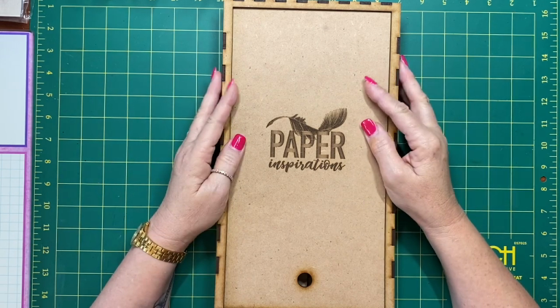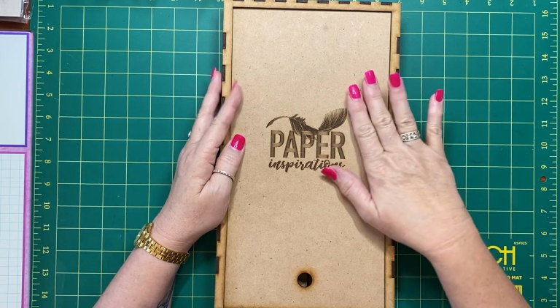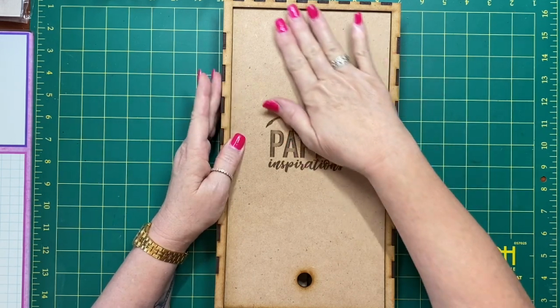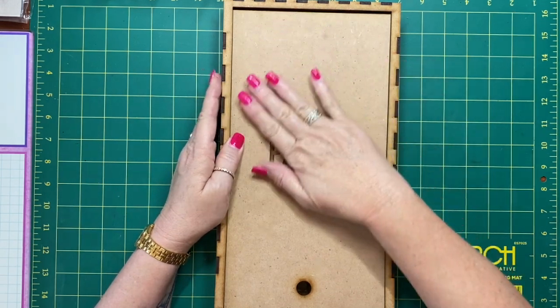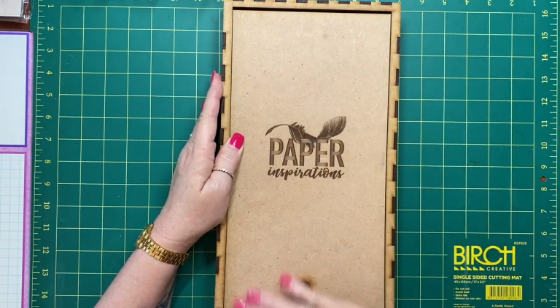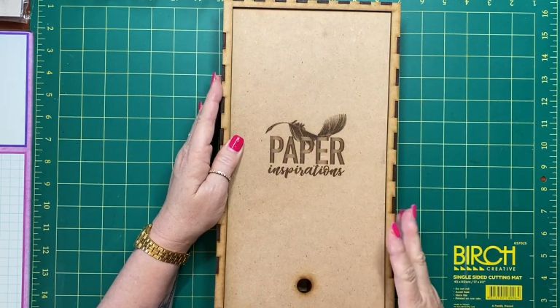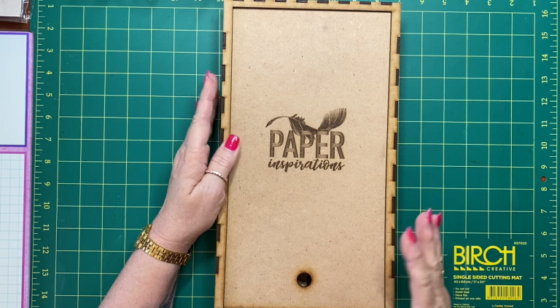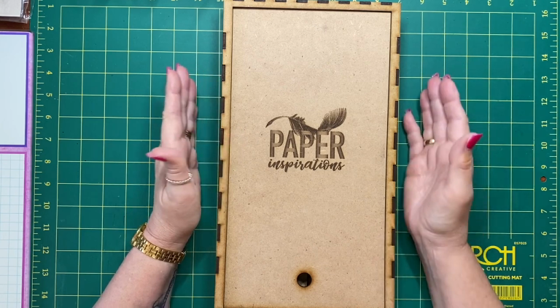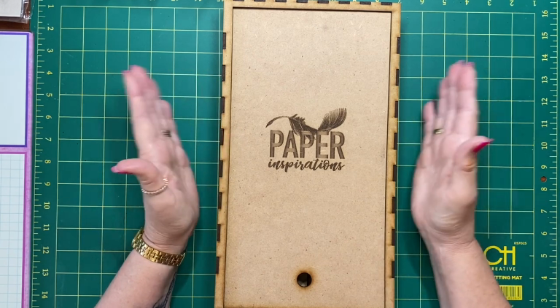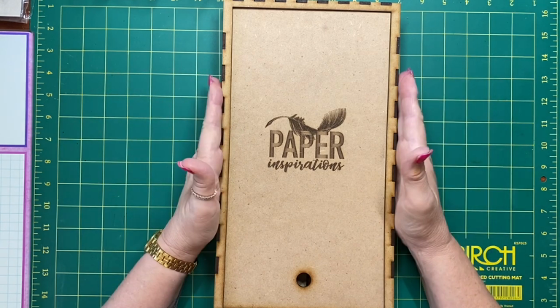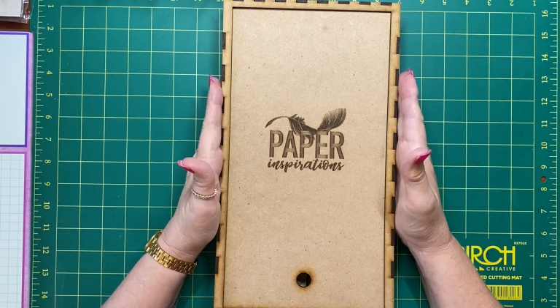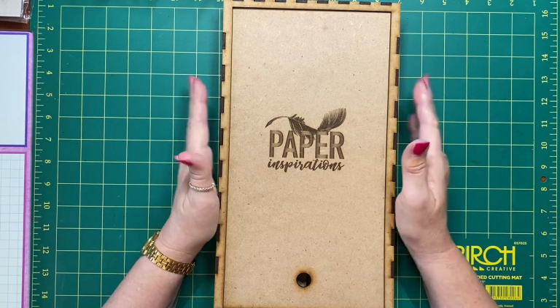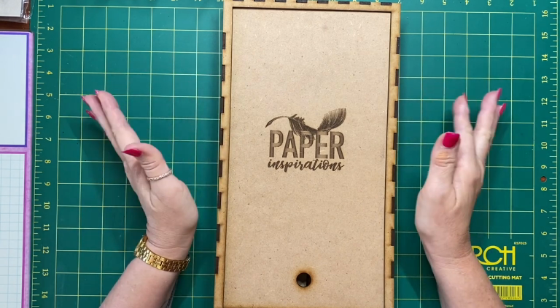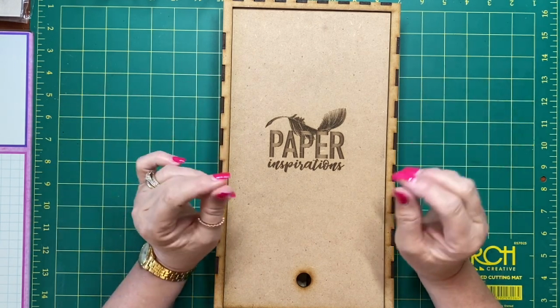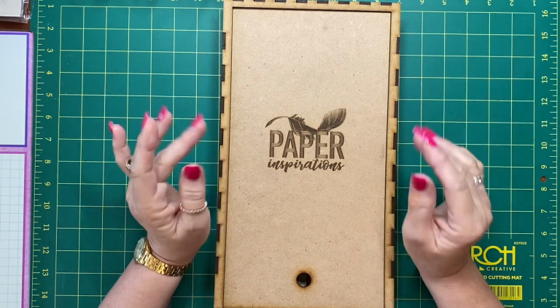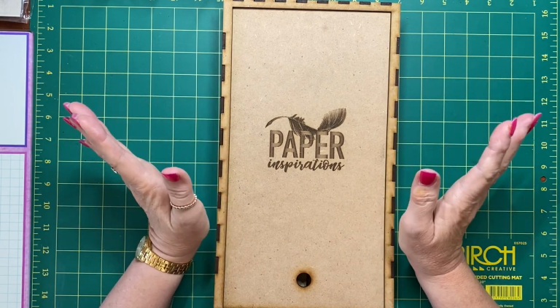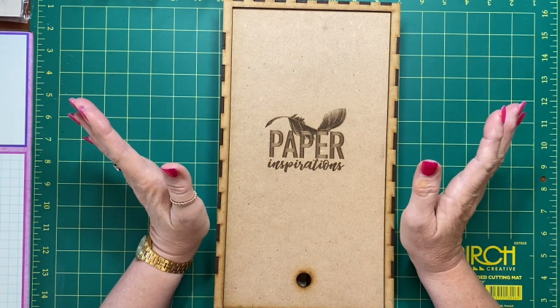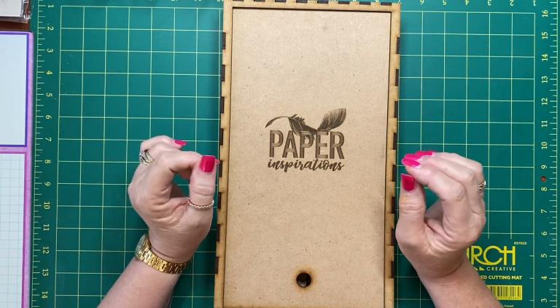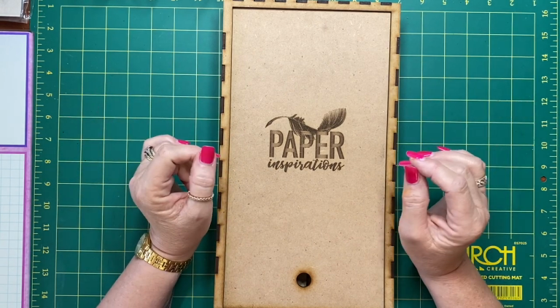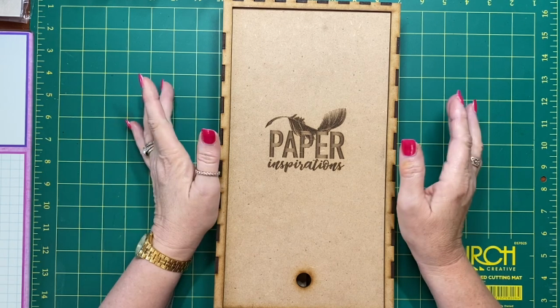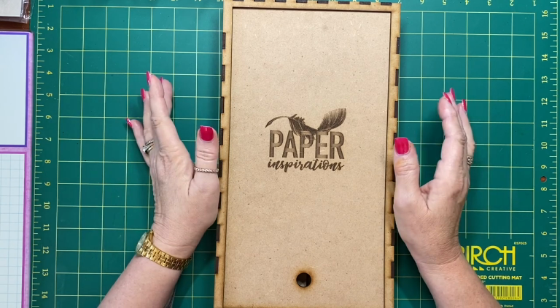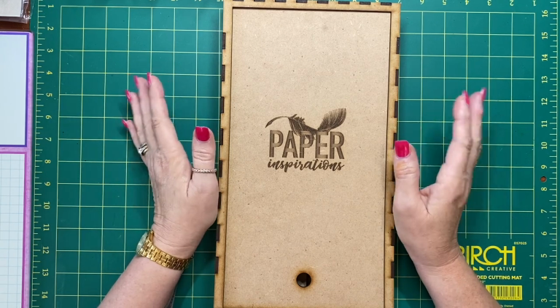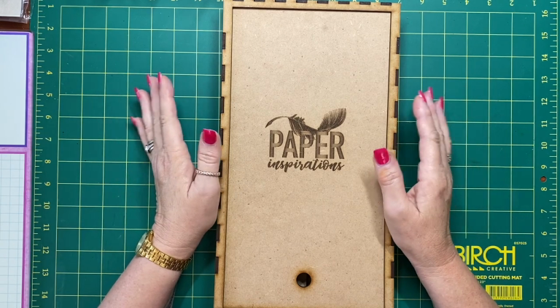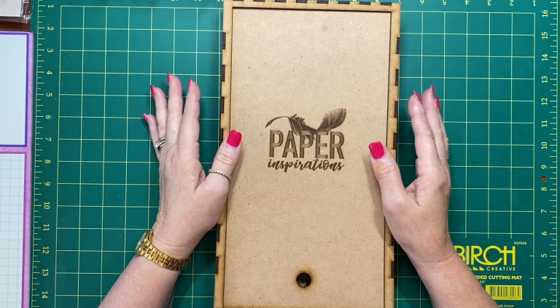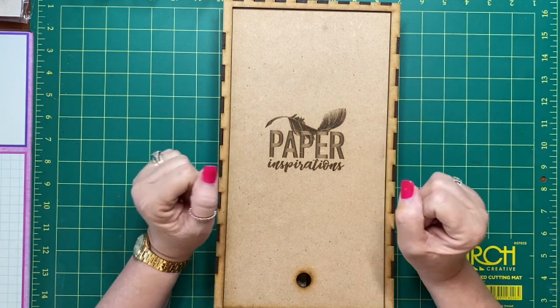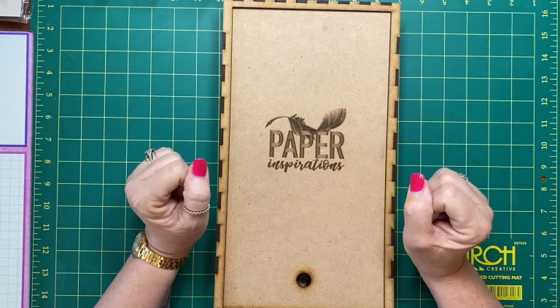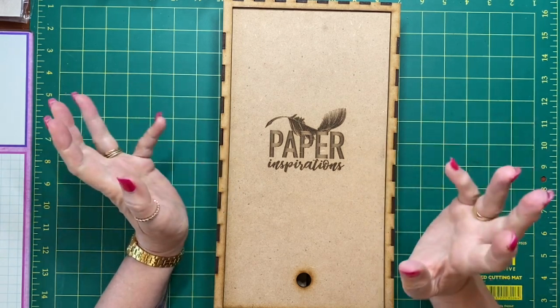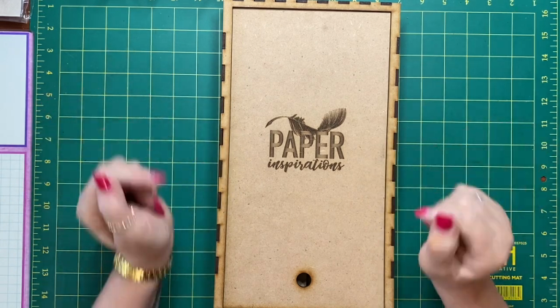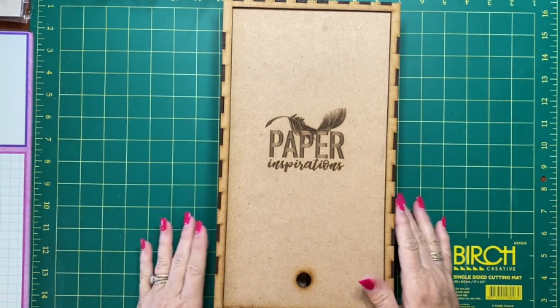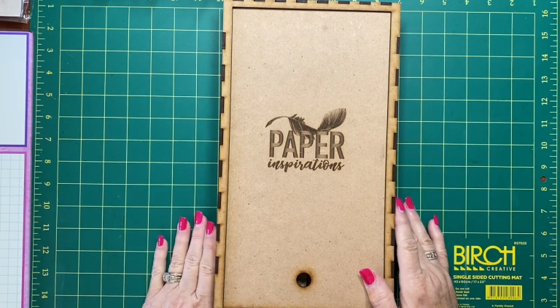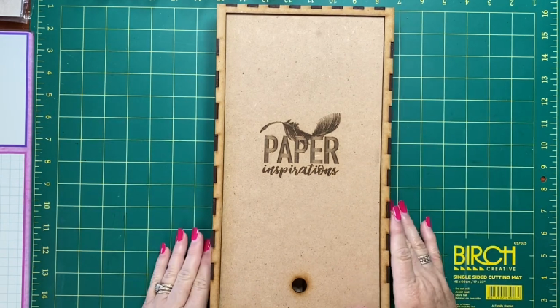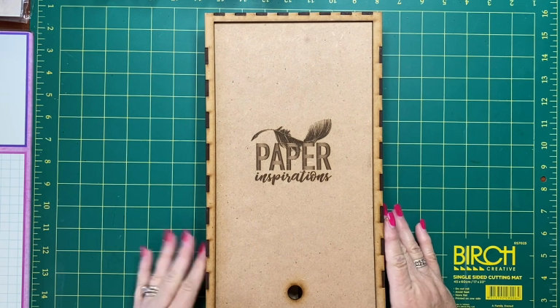So we came up with this idea of a bookbinding caddy so everything is all in one place. It can be stored on a shelf or in a drawer, and when you're ready to do it, you just grab it out and you have everything that you need.